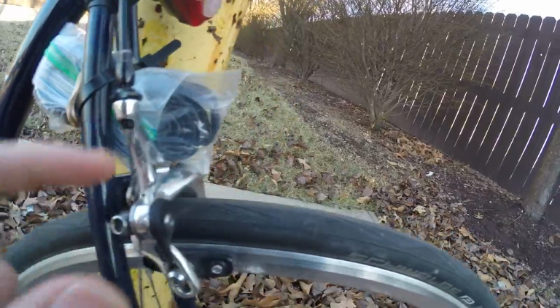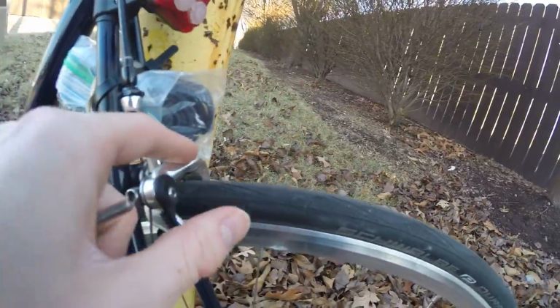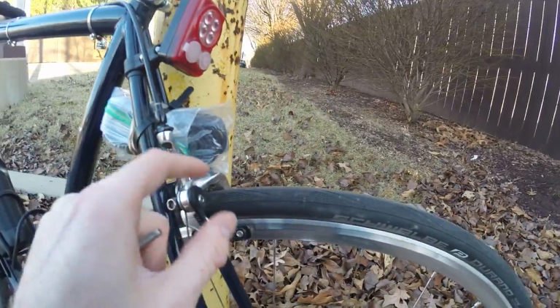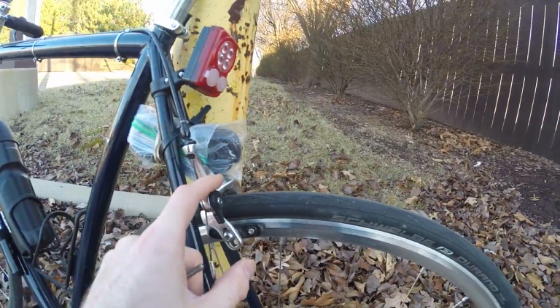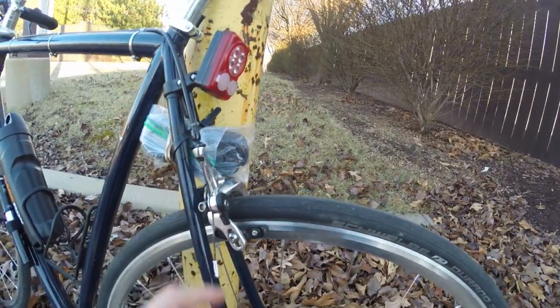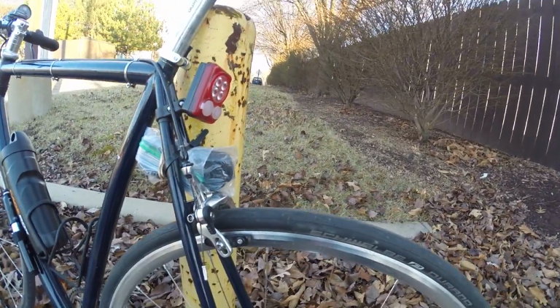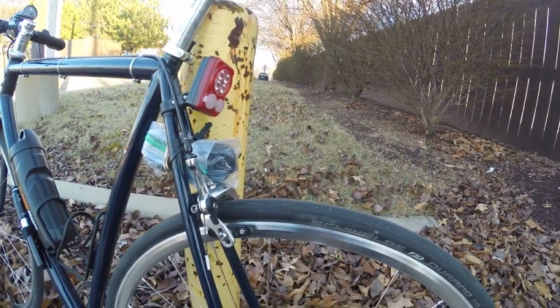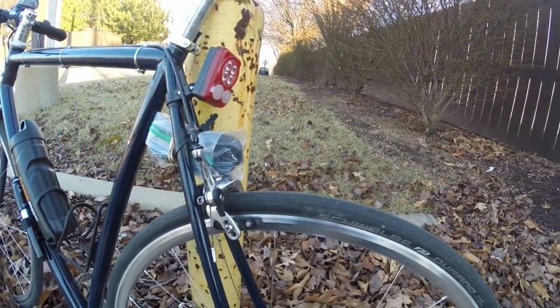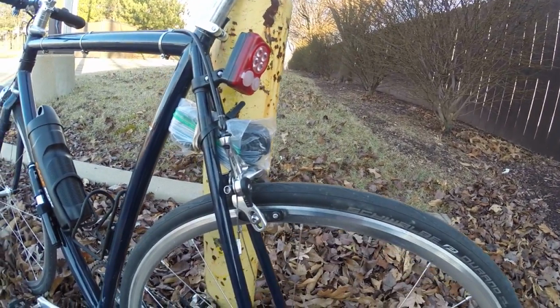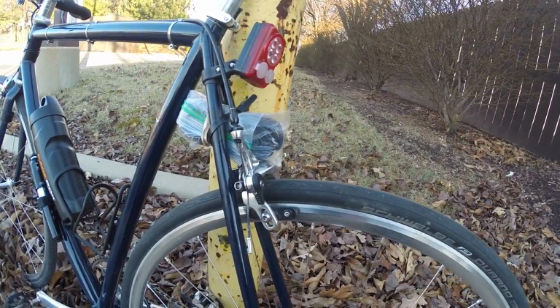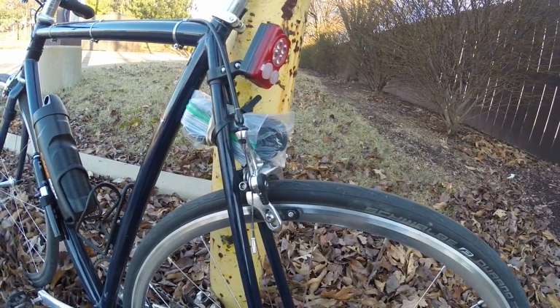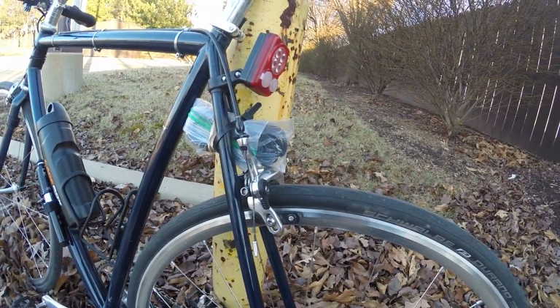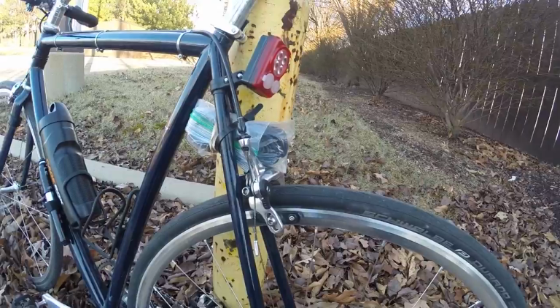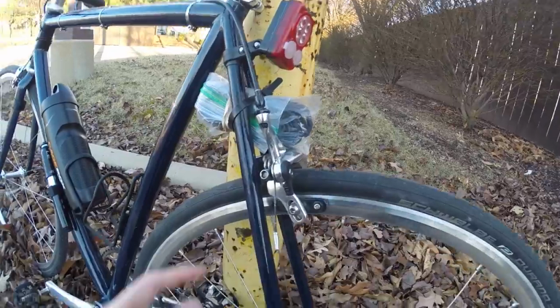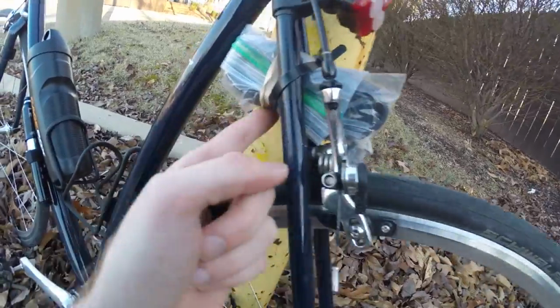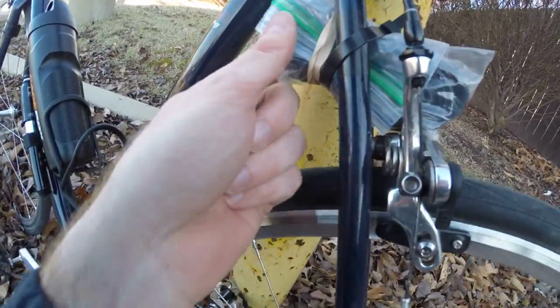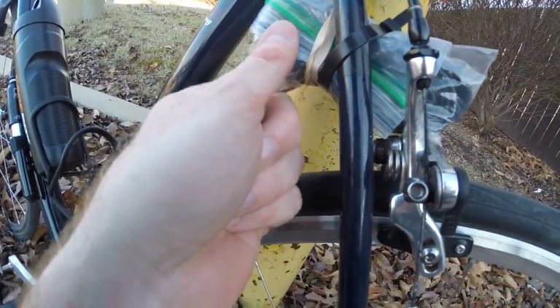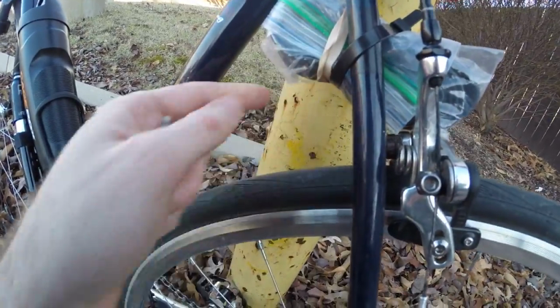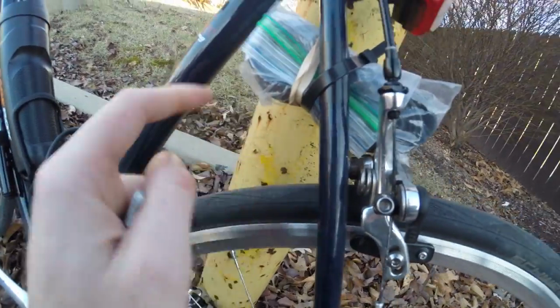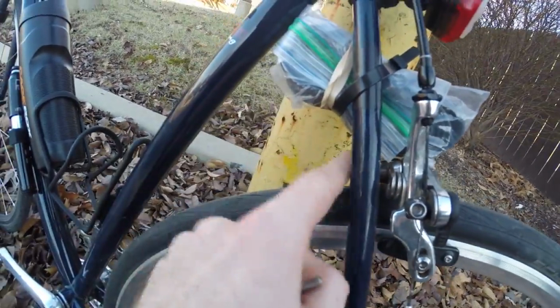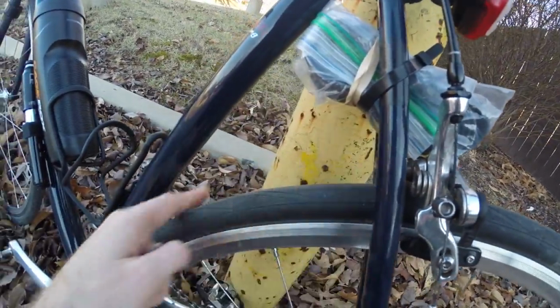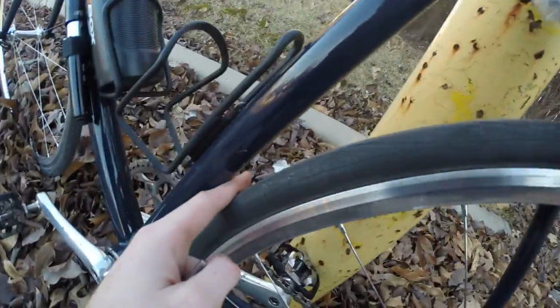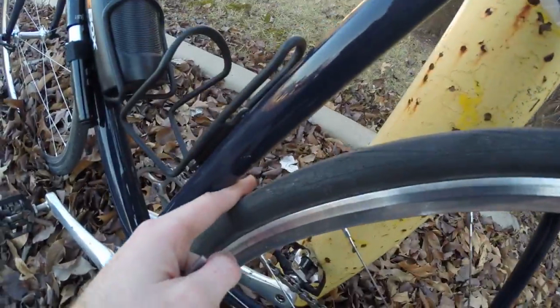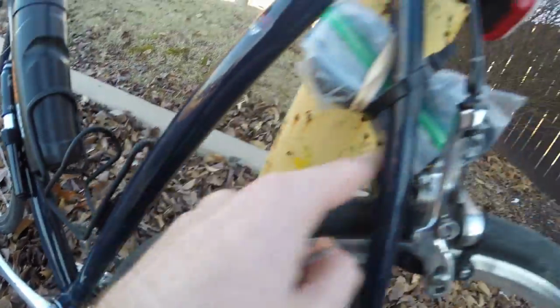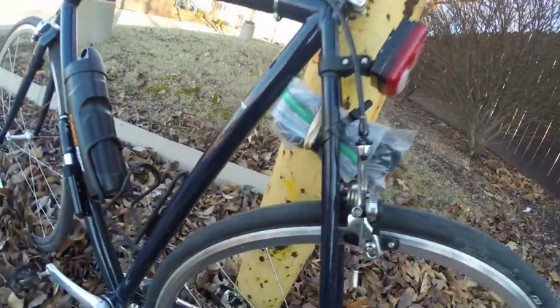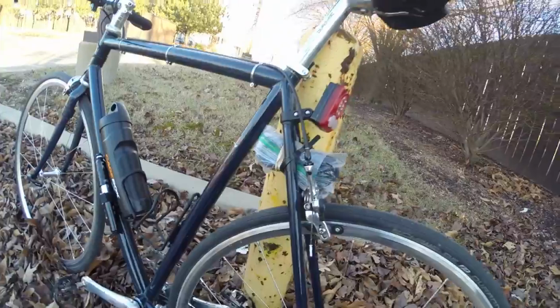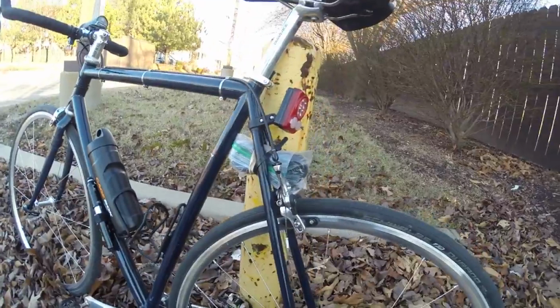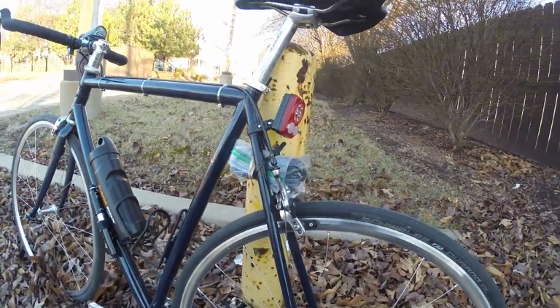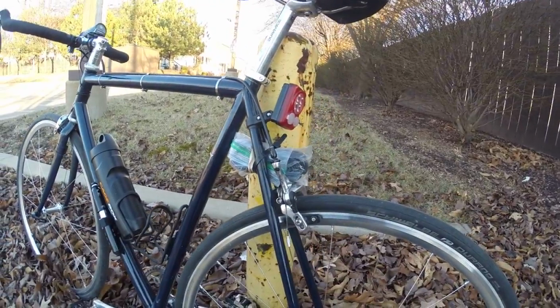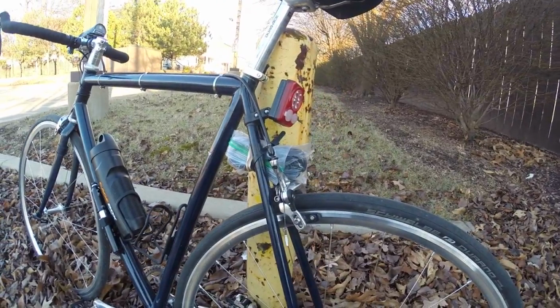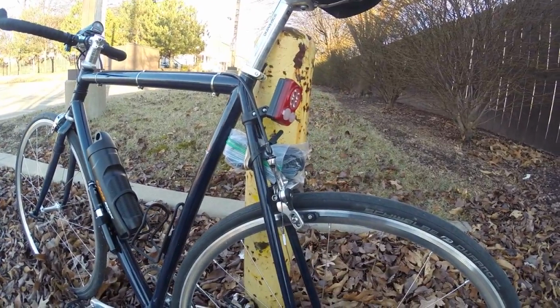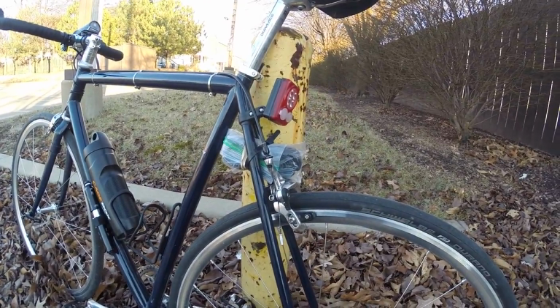It doesn't affect my brake — the road caliper there works really well. Just got to be careful. You really don't want this falling down. If it hits your wheel and falls in there, that could cause an instant crash, so you gotta be careful.